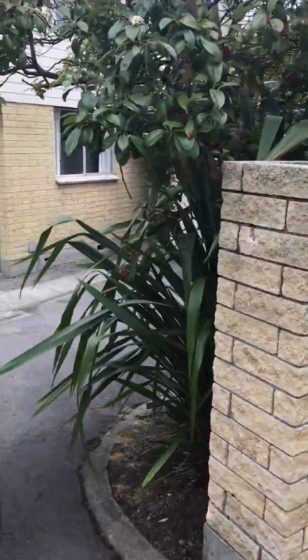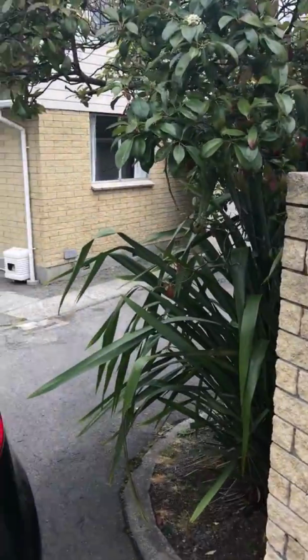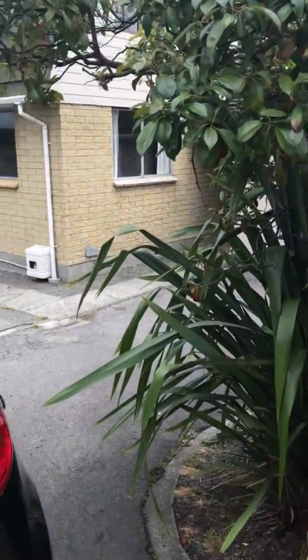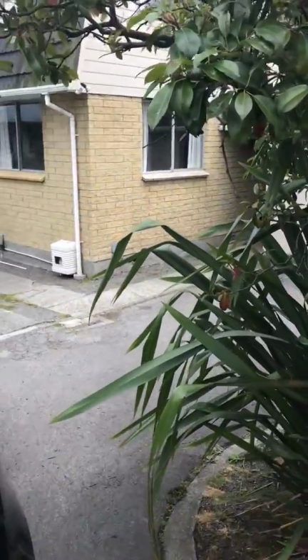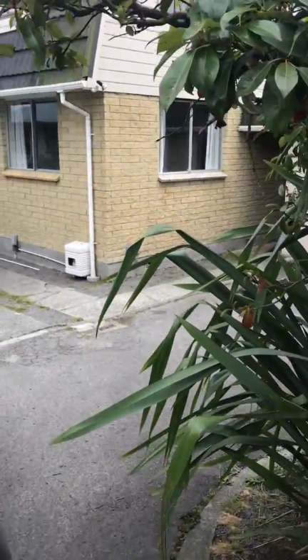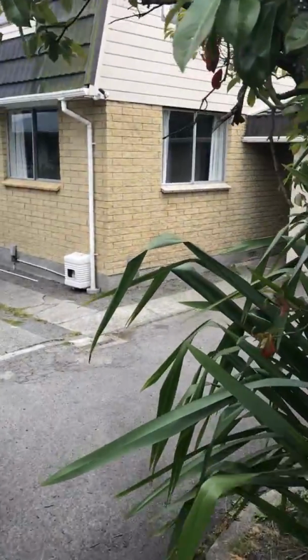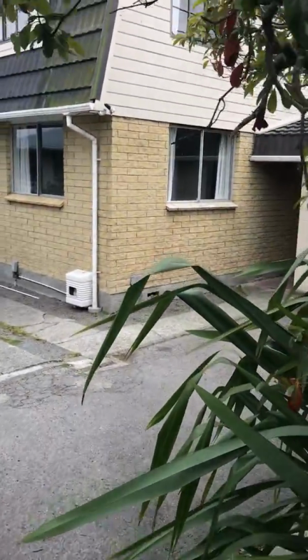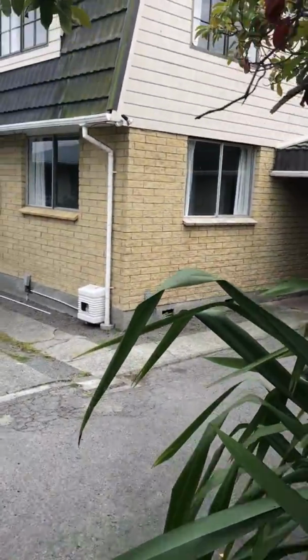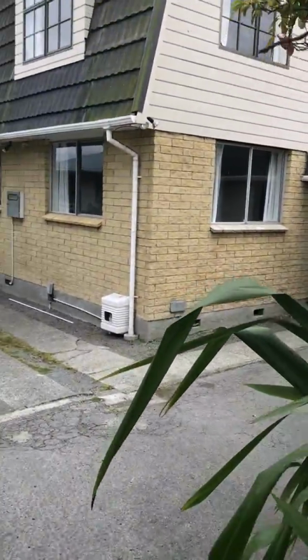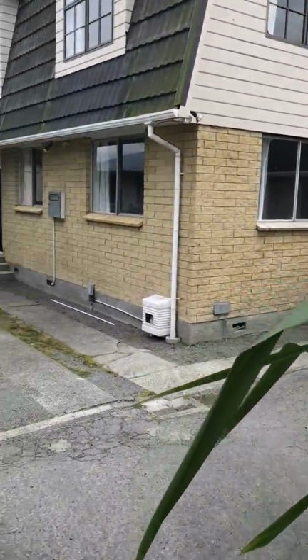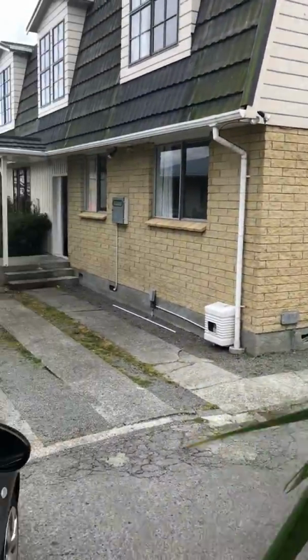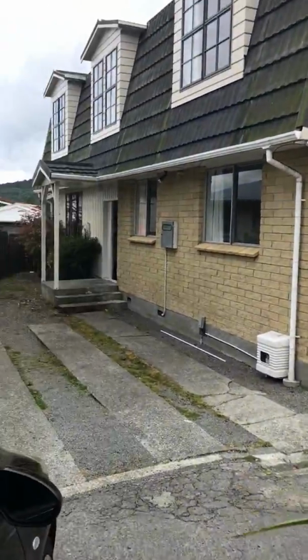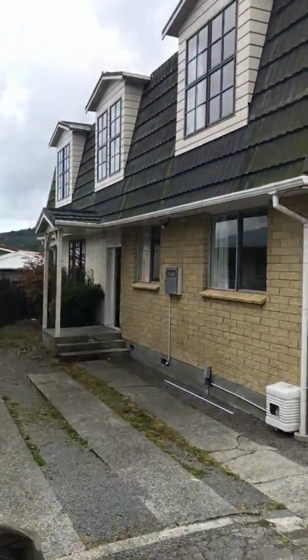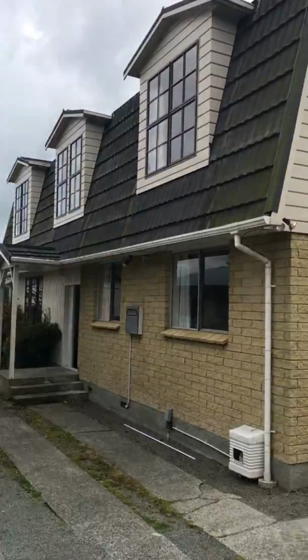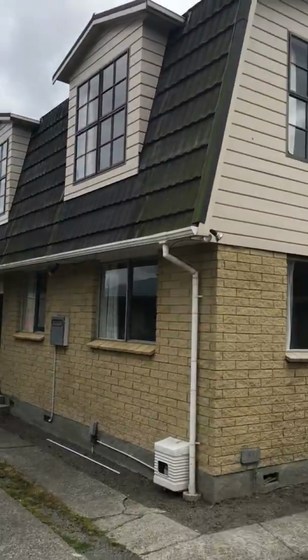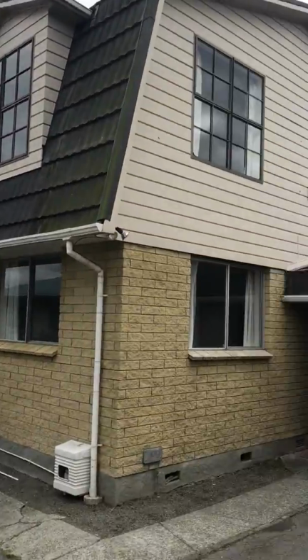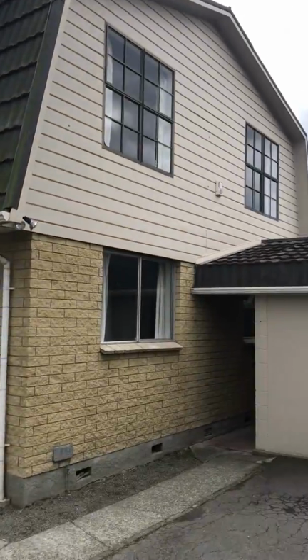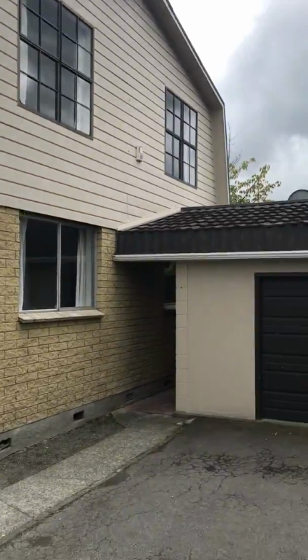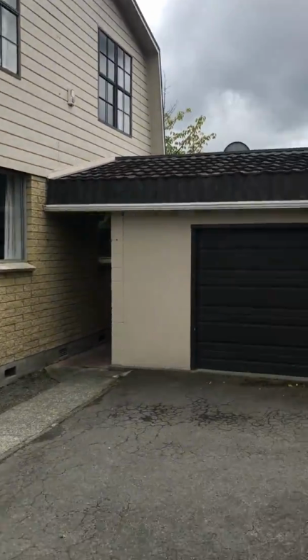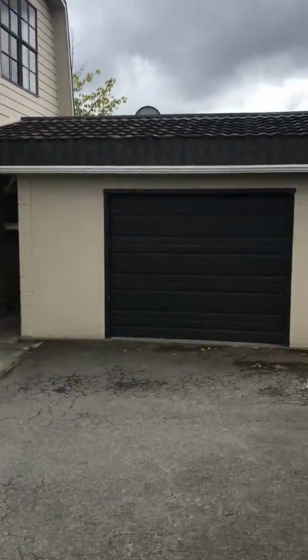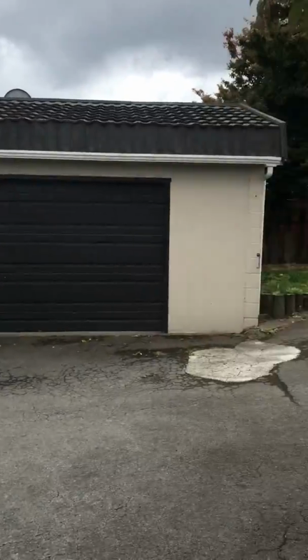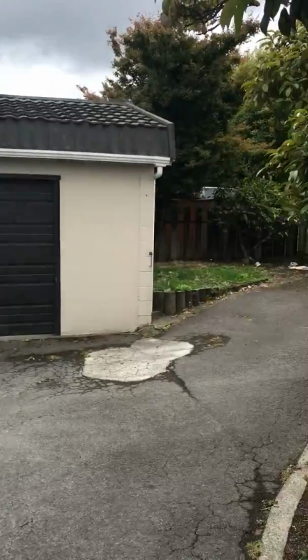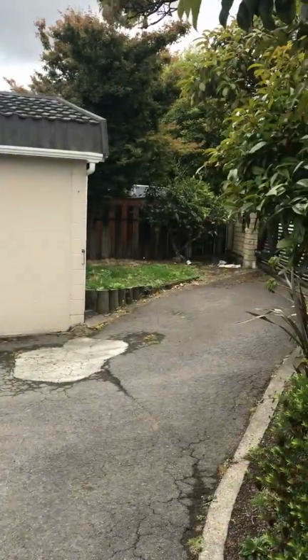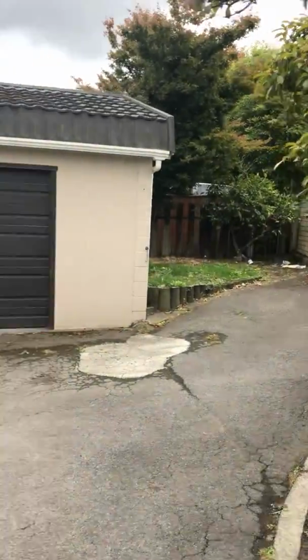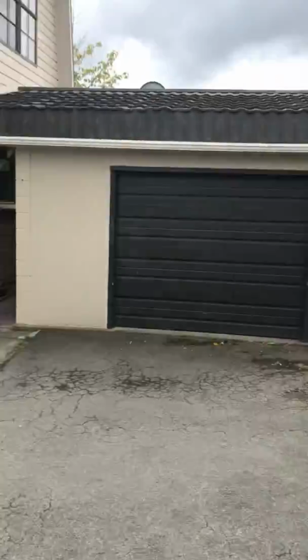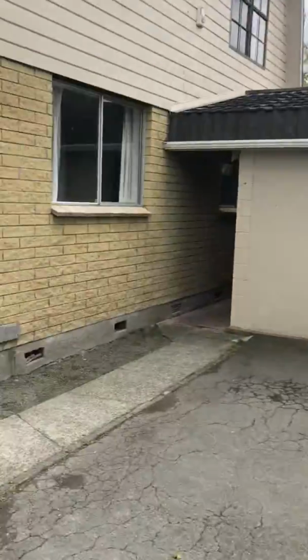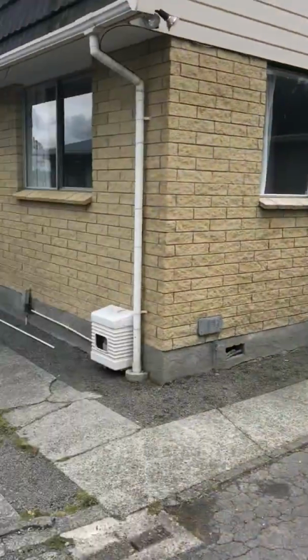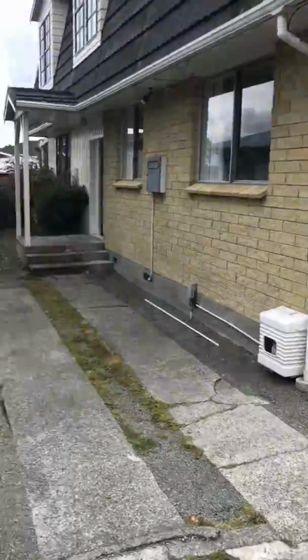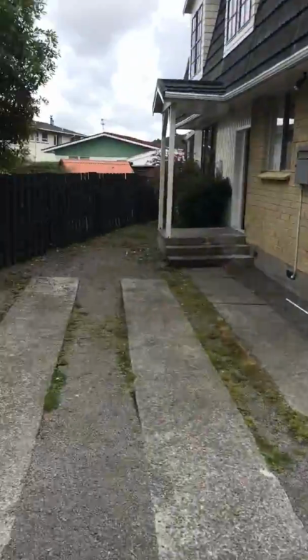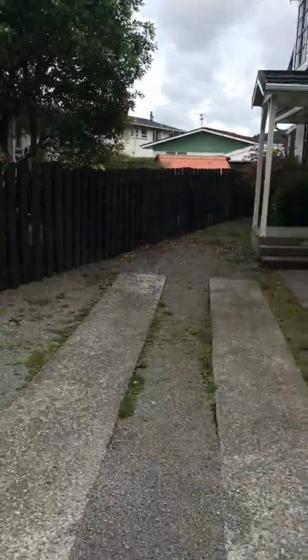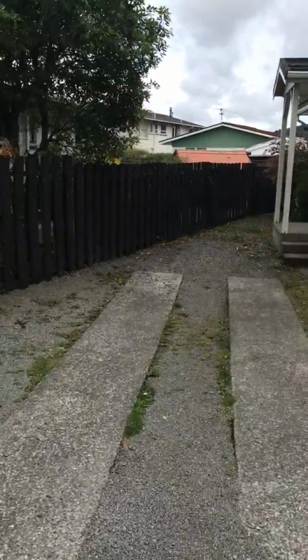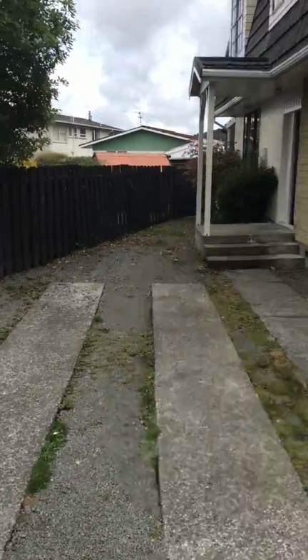Welcome to 1313 Ferguson Drive here in Upper Hutt. Nice large home, plenty of parking space. Let's have a look inside.